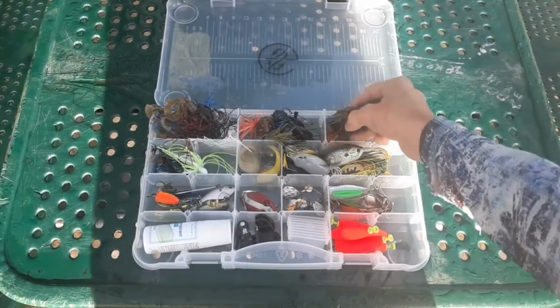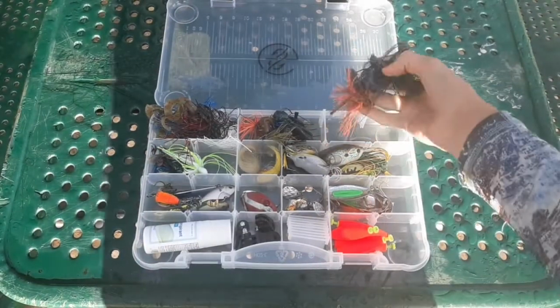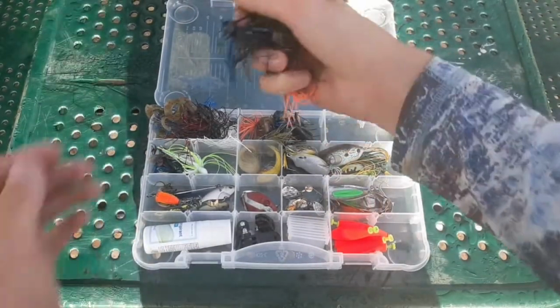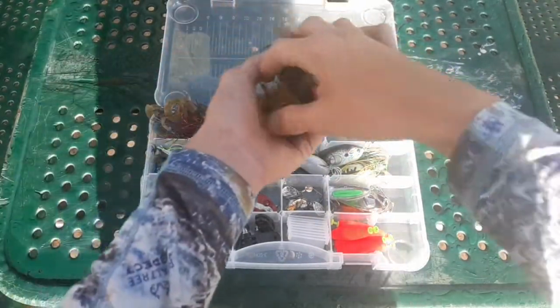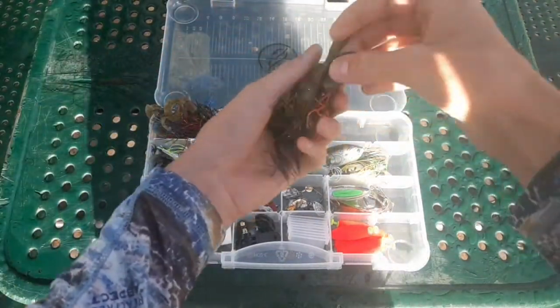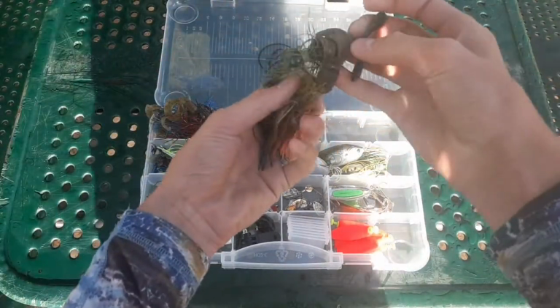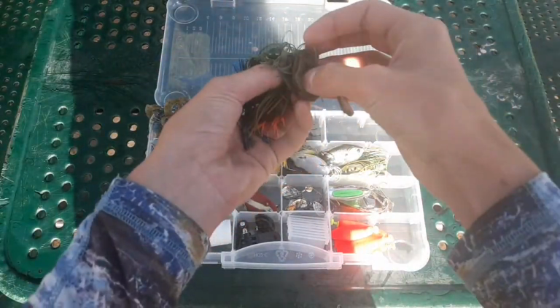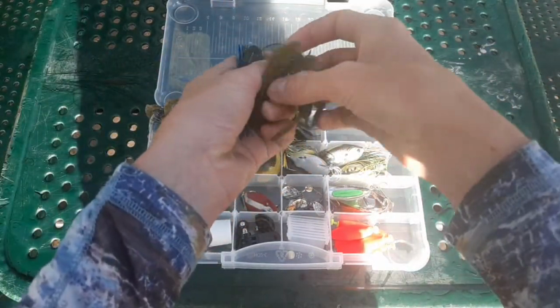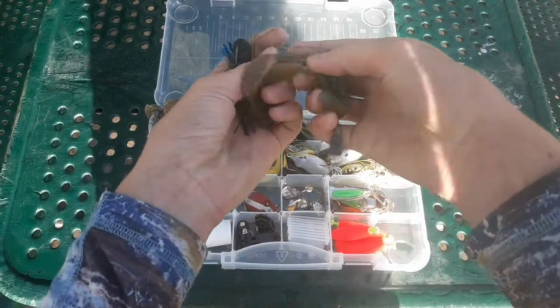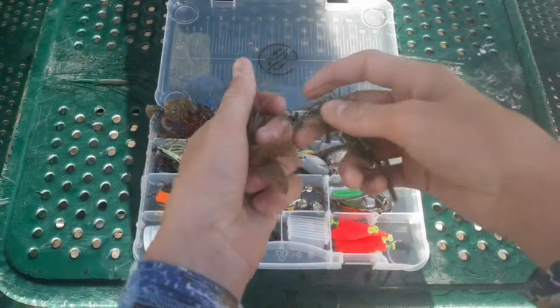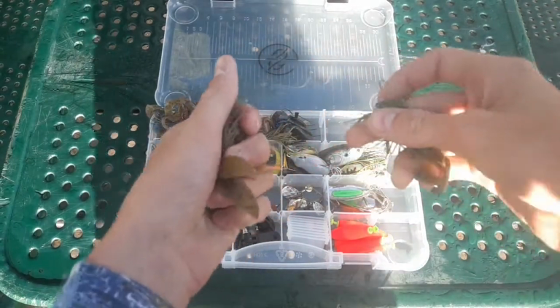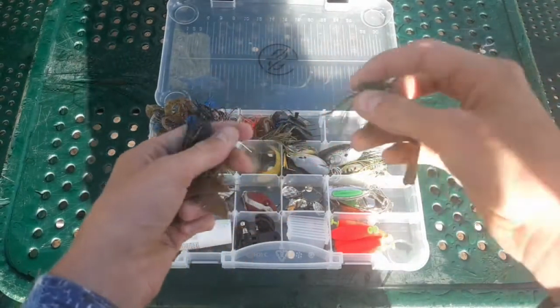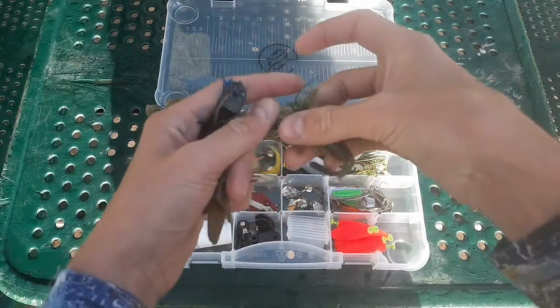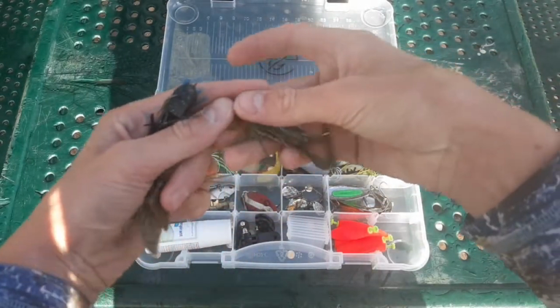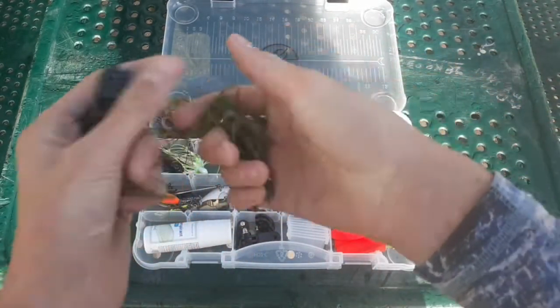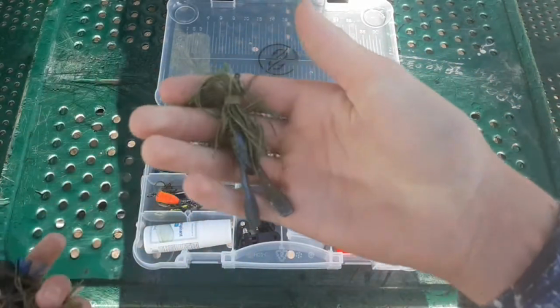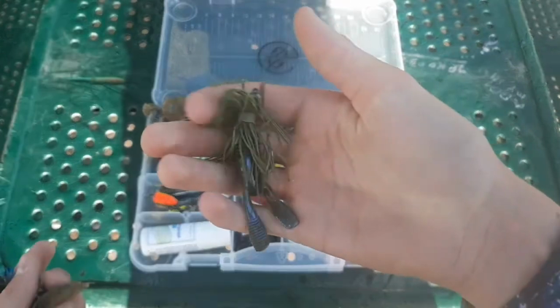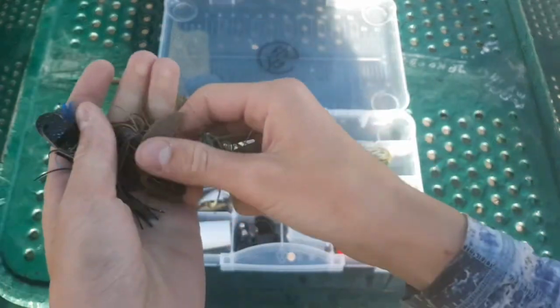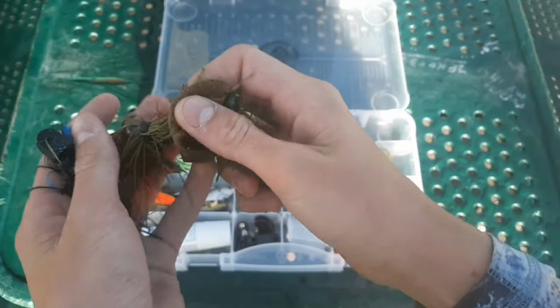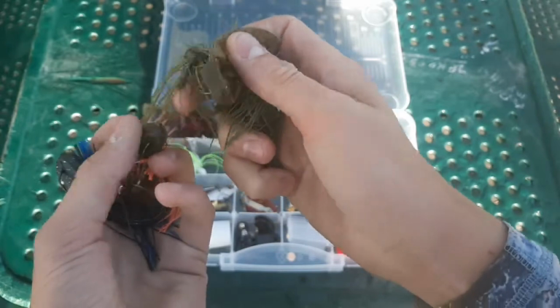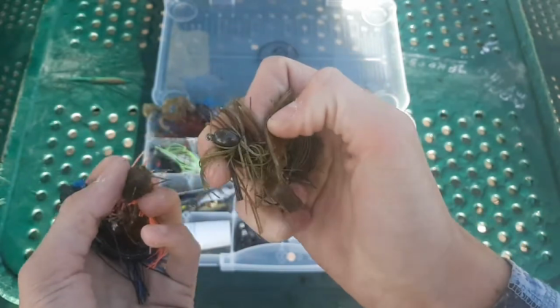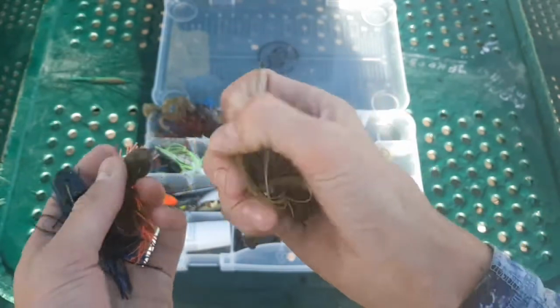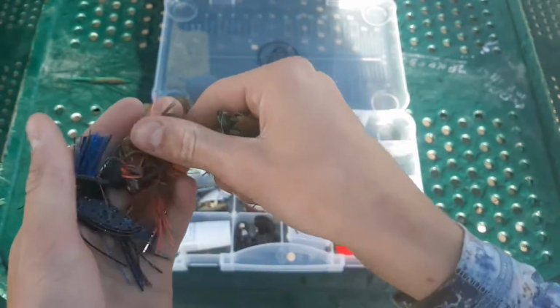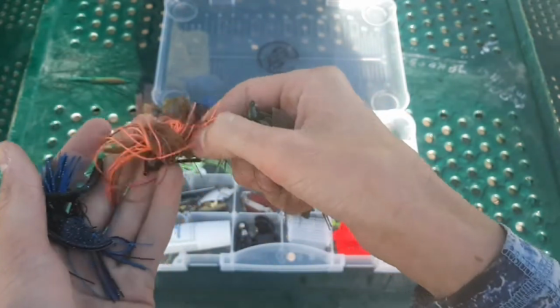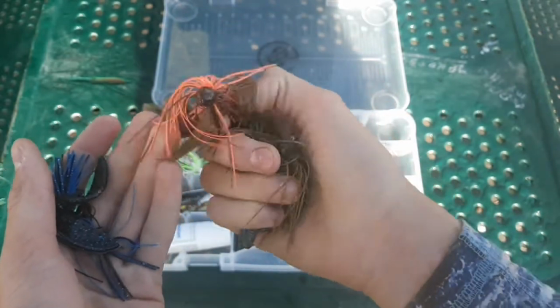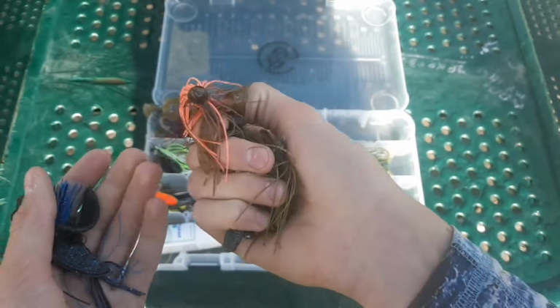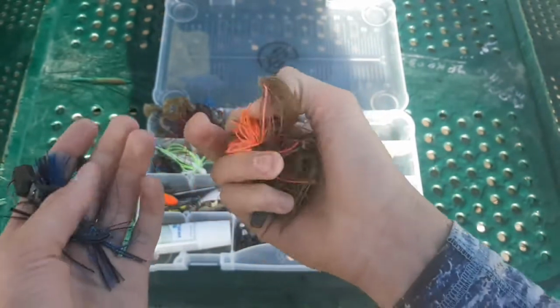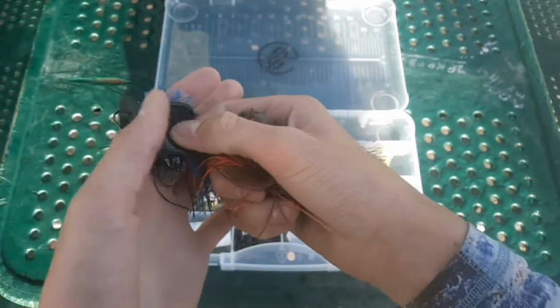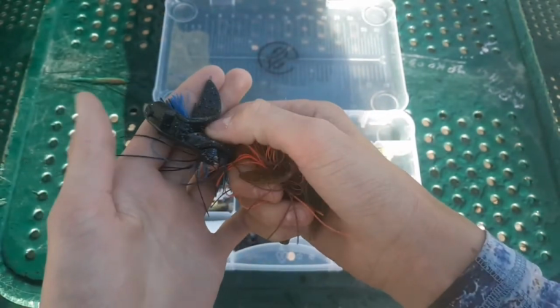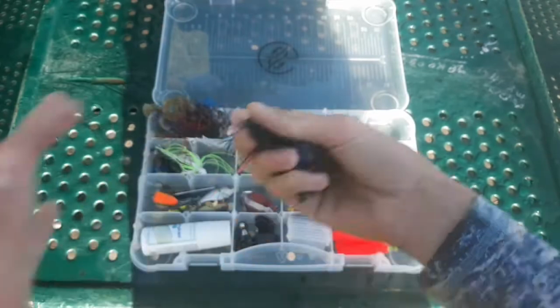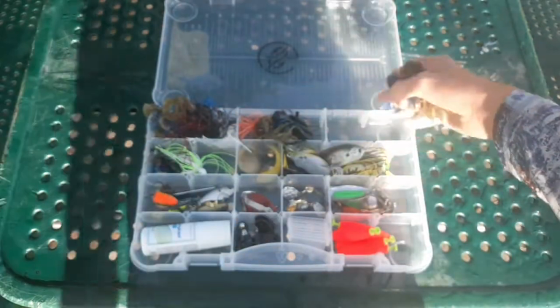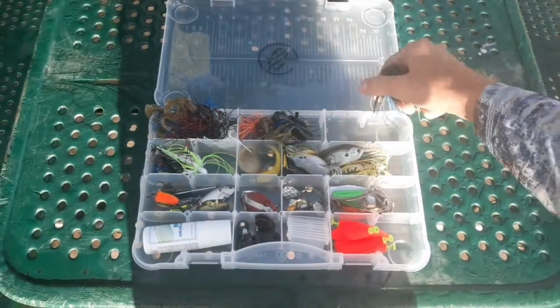Finesse jigs — basically the same color patterns. You'll notice a pattern here: pumpkin, green pumpkin, green pumpkin magic, and black and blue. All with super chunk trailers.